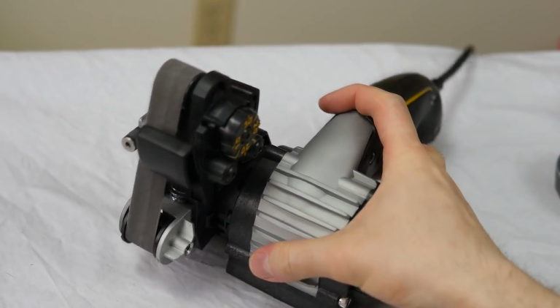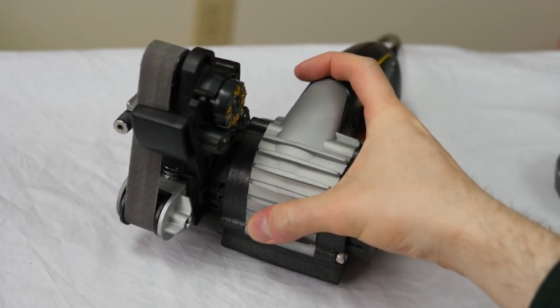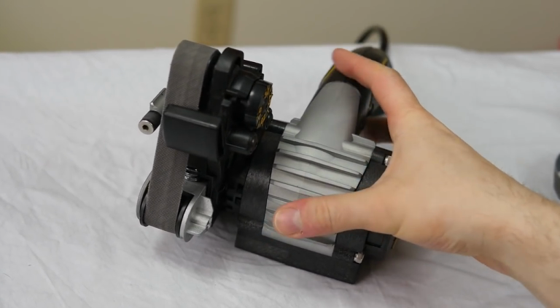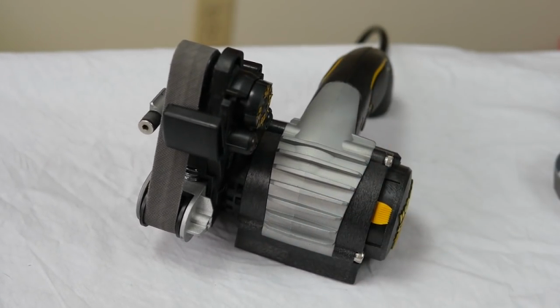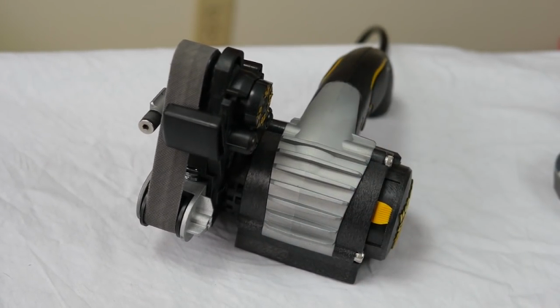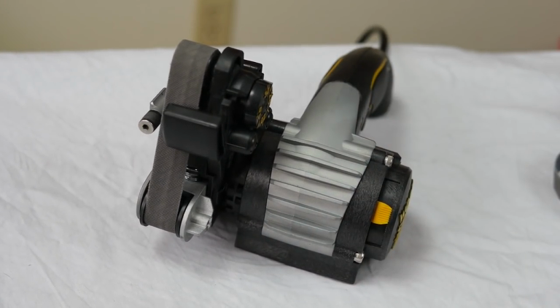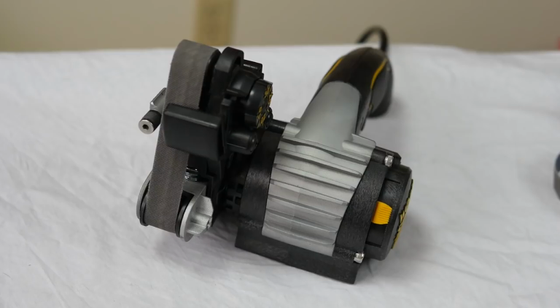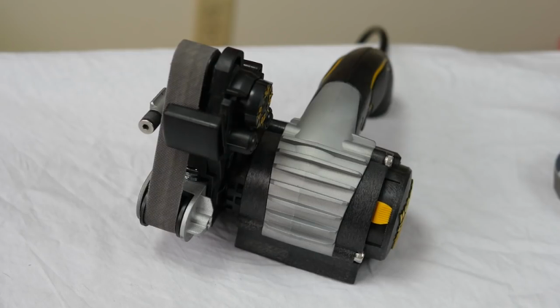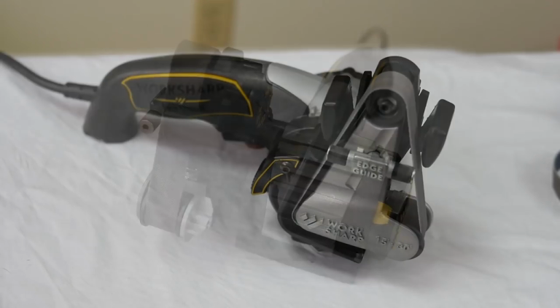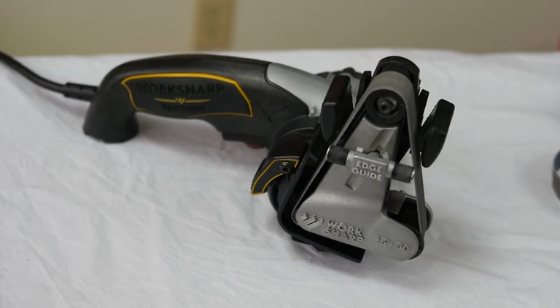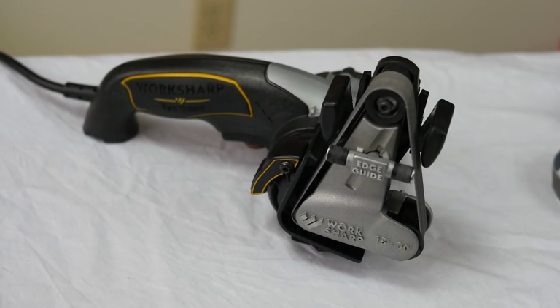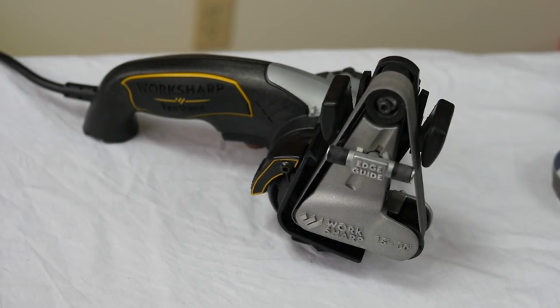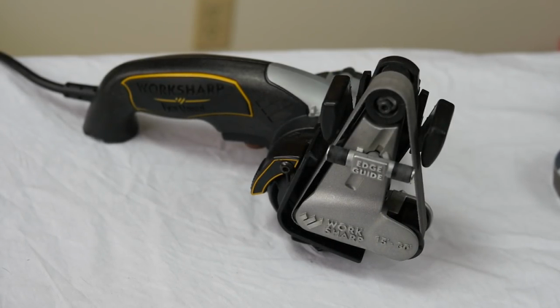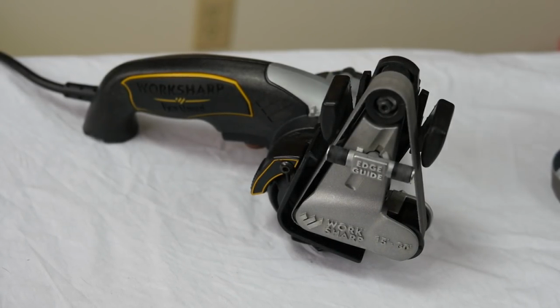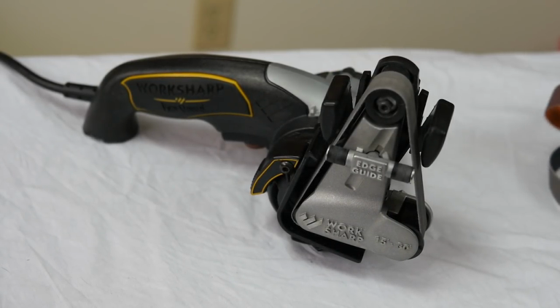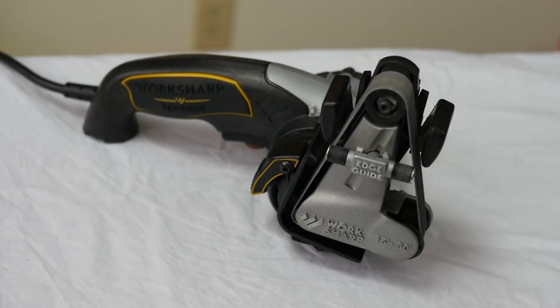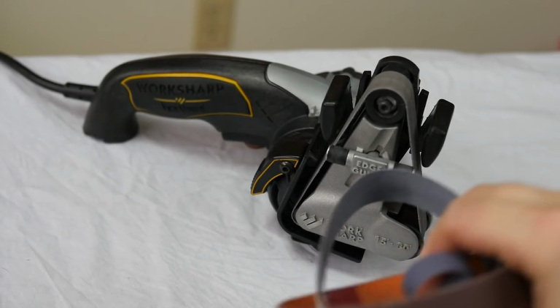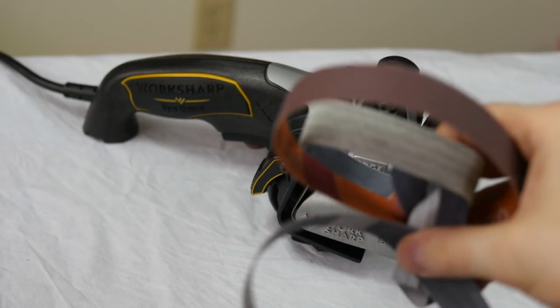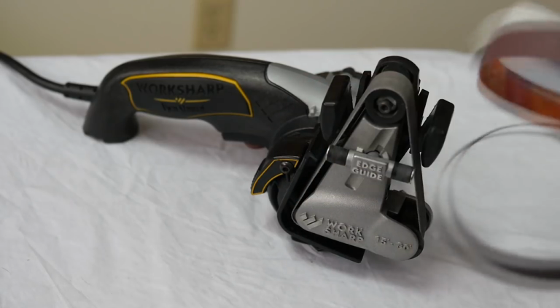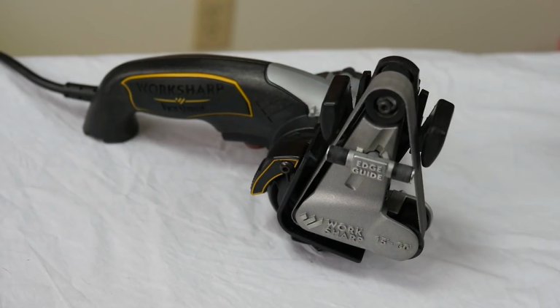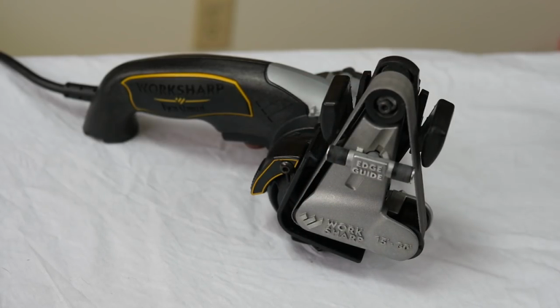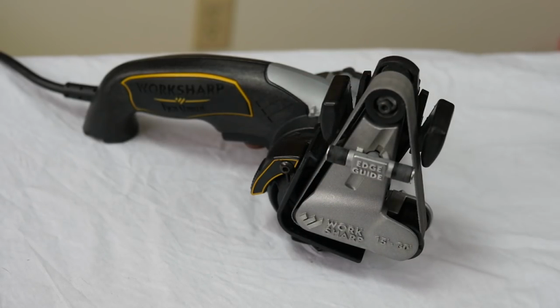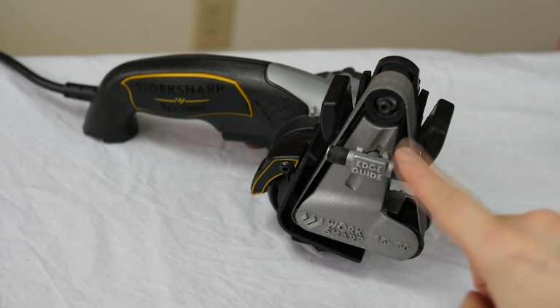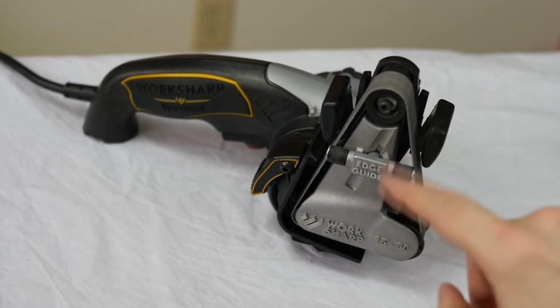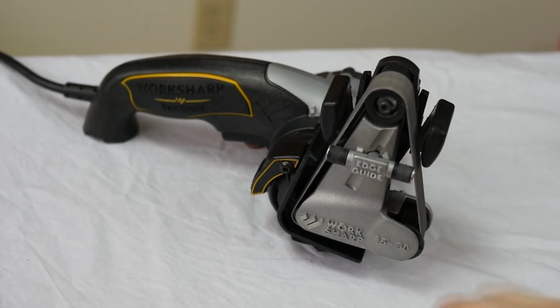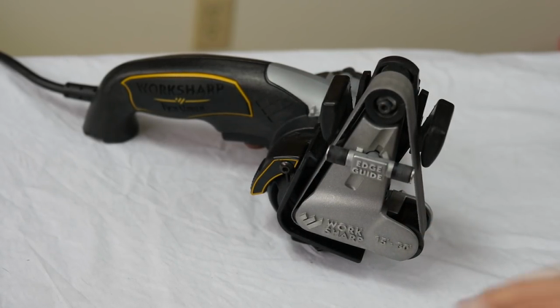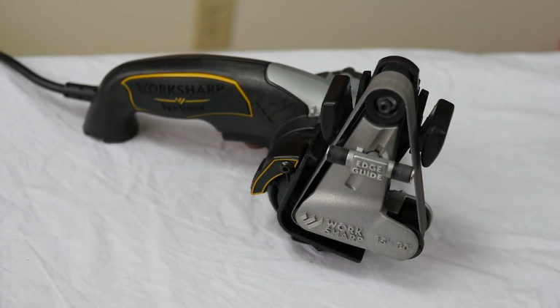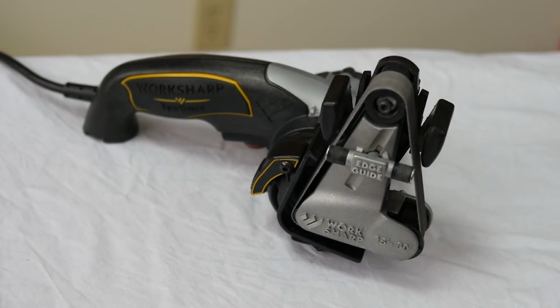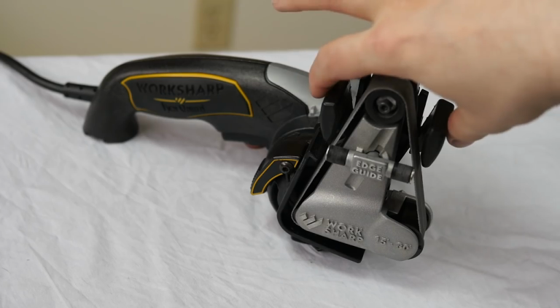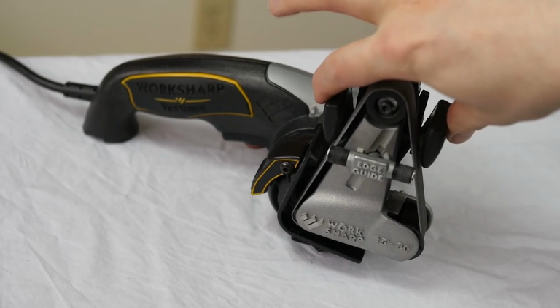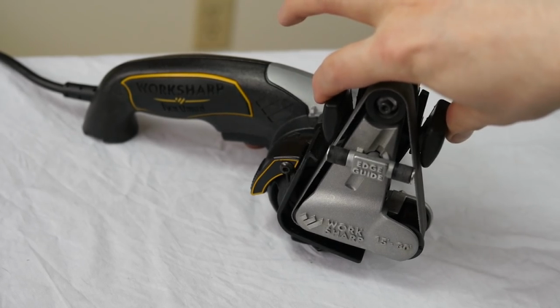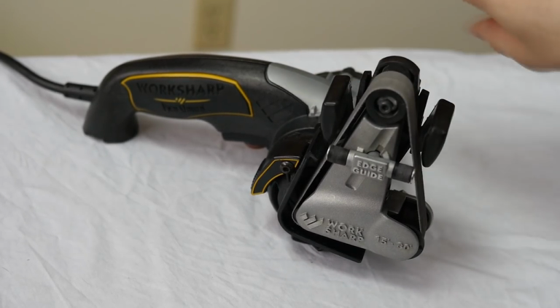This is basically a miniature belt grinder. It comes with several exchangeable belts. It has an edge guide and angle guides.